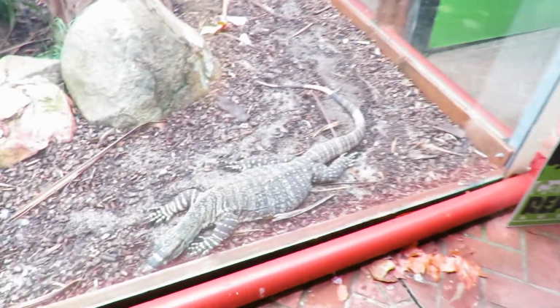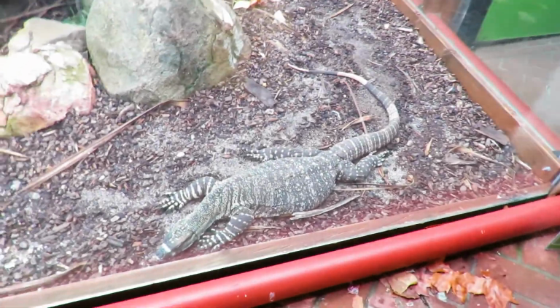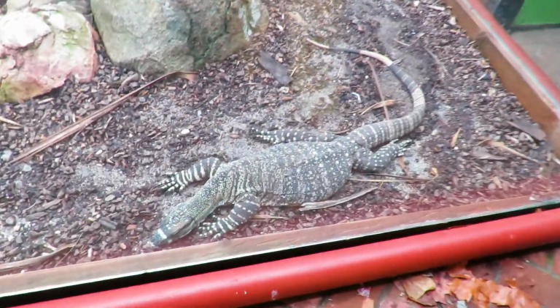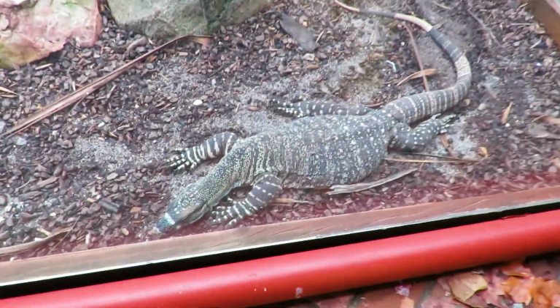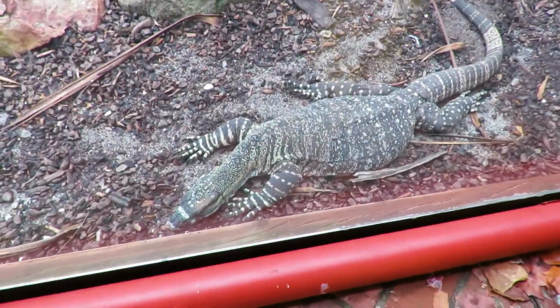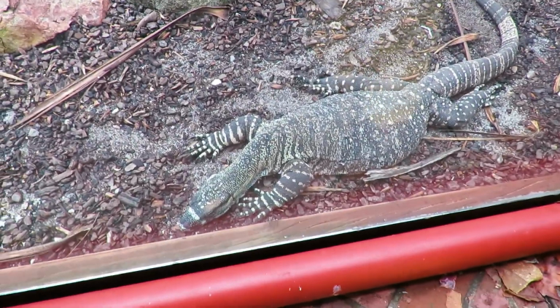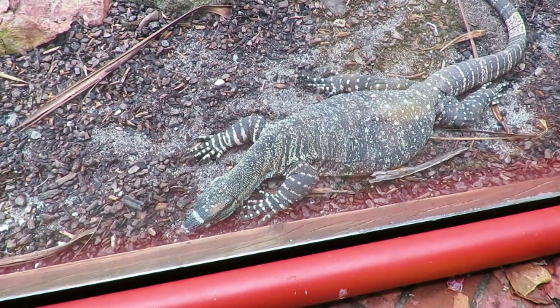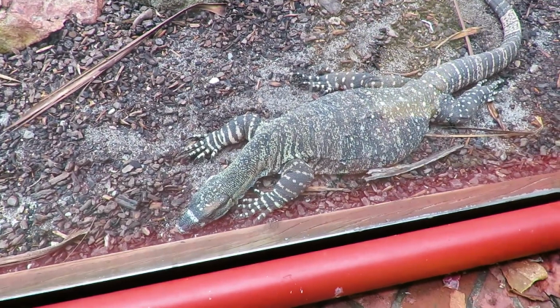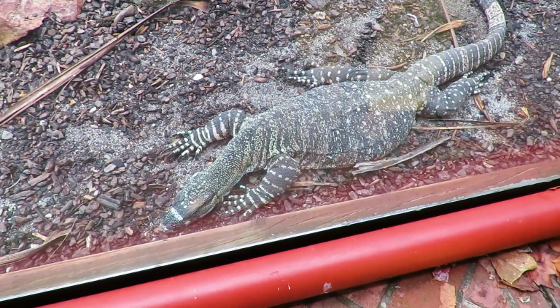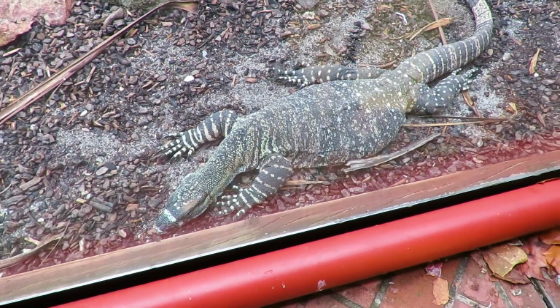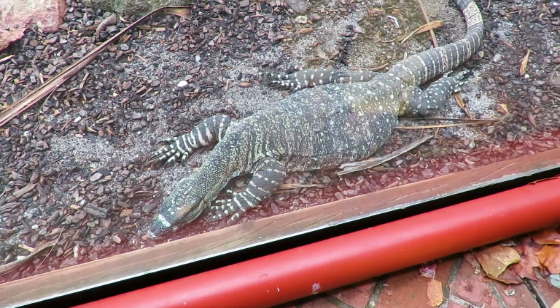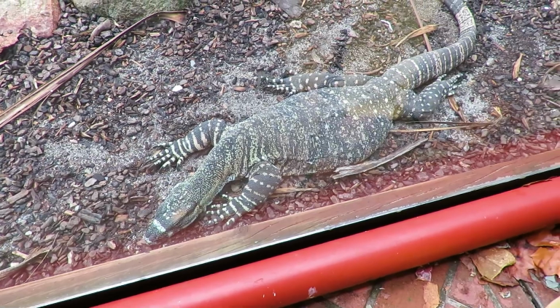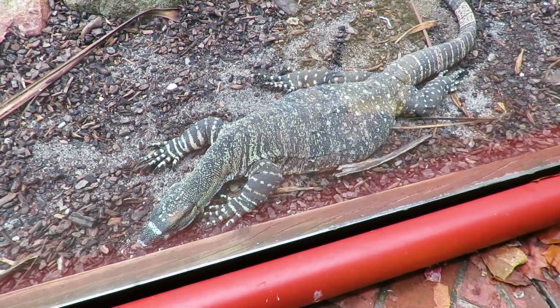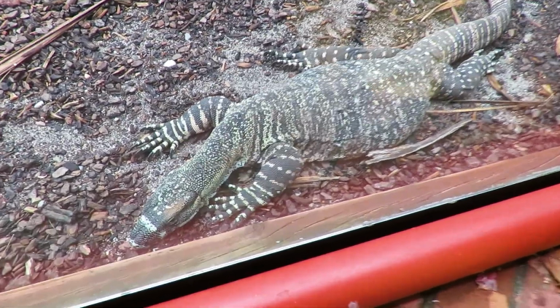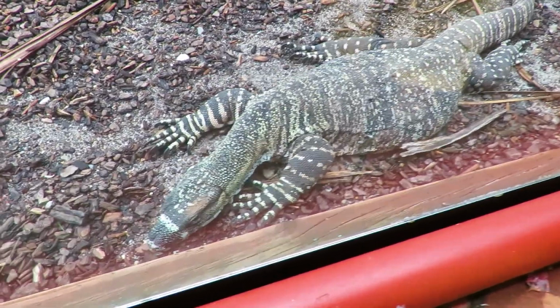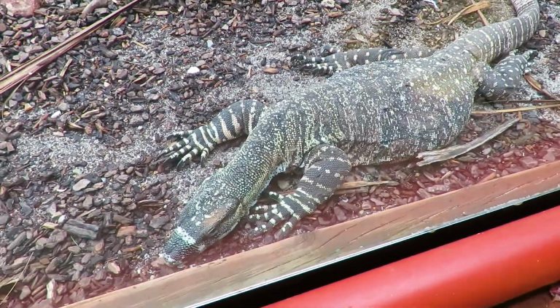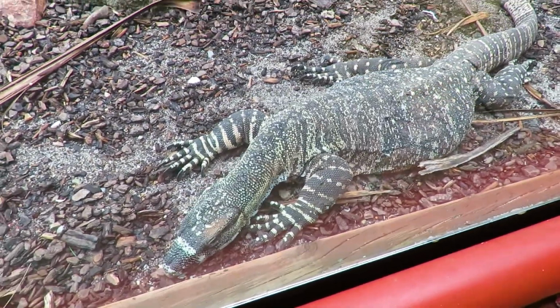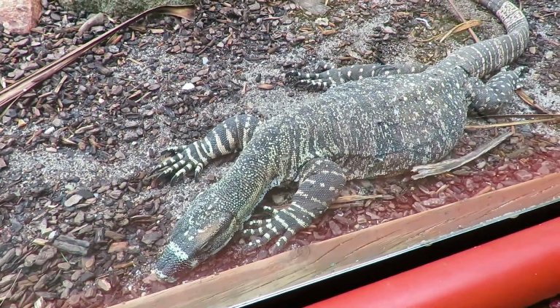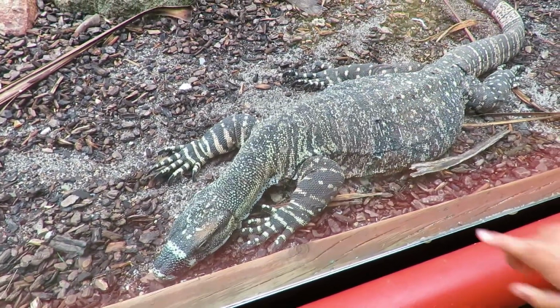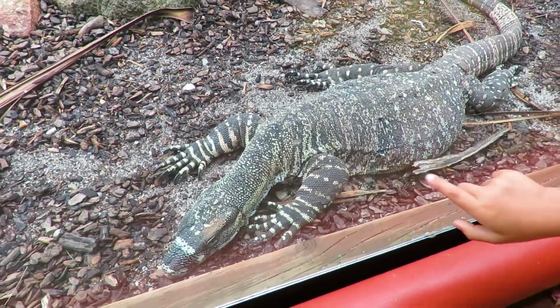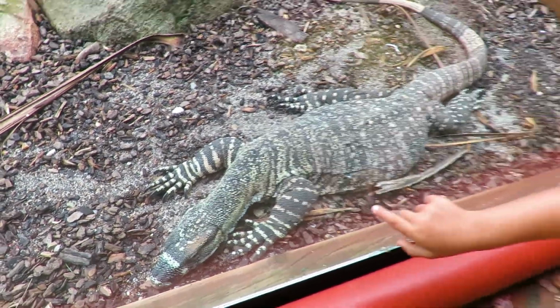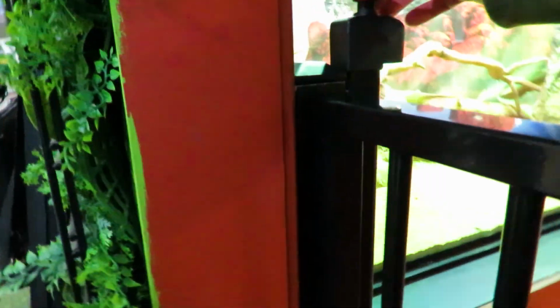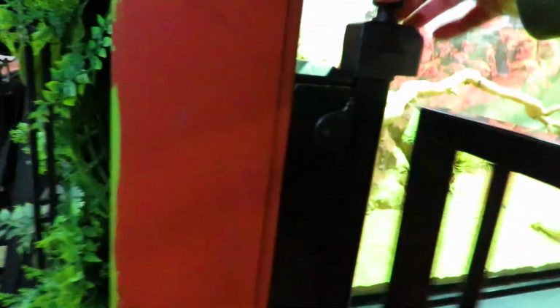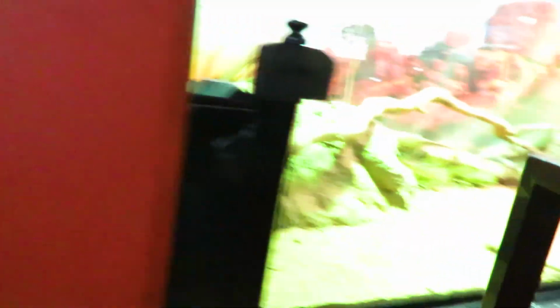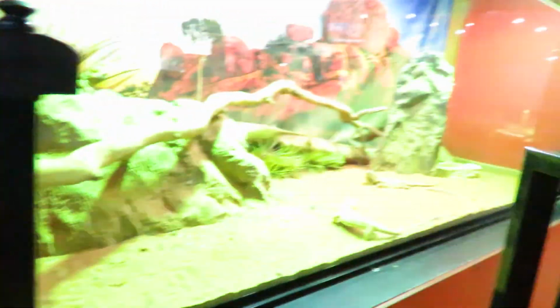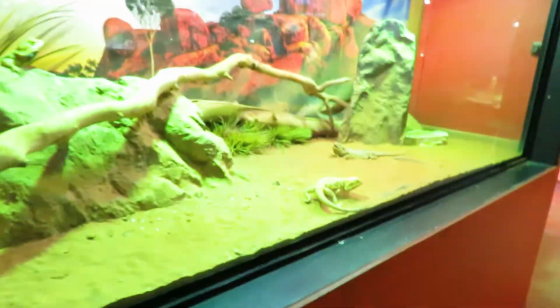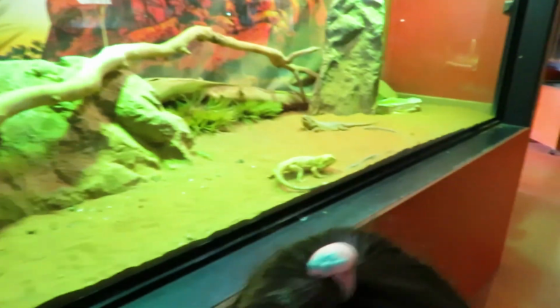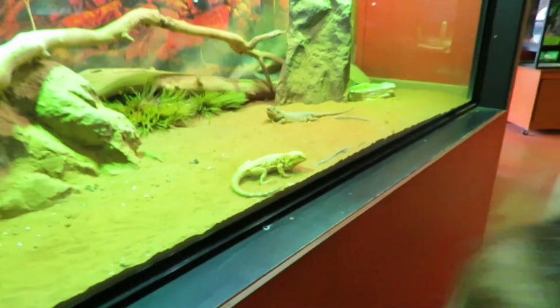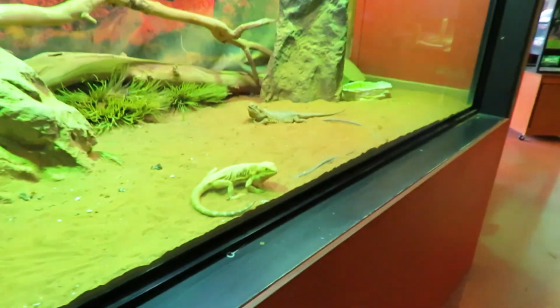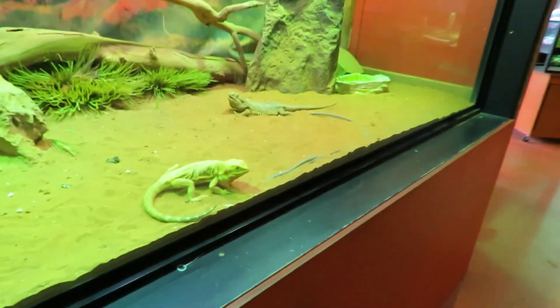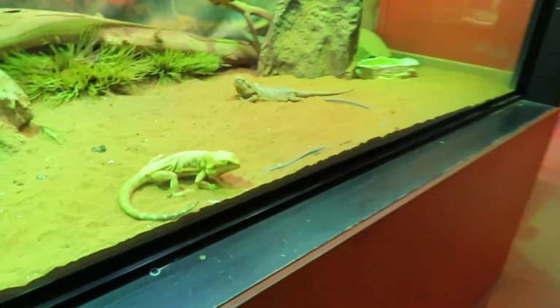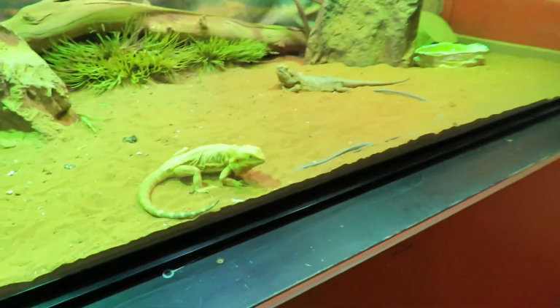Oh wow look at that. It's a goanna. He's a big one isn't he?